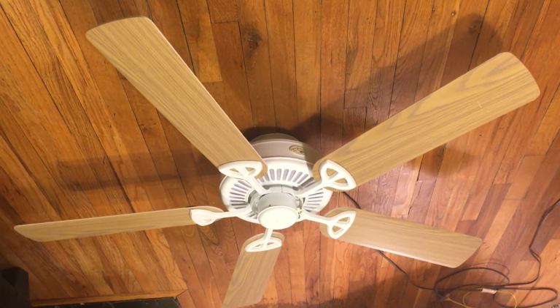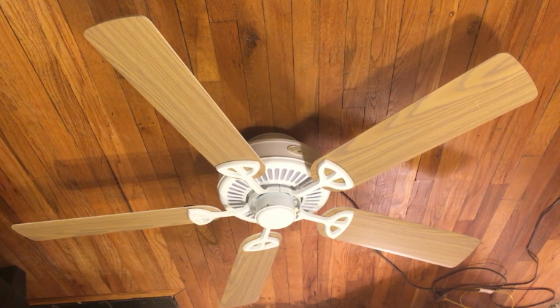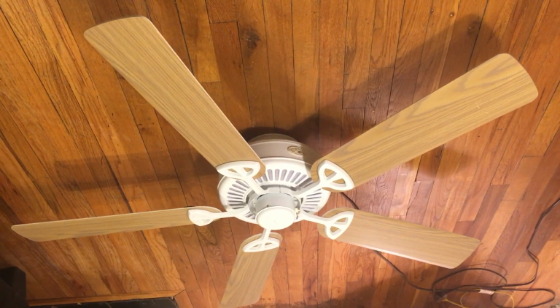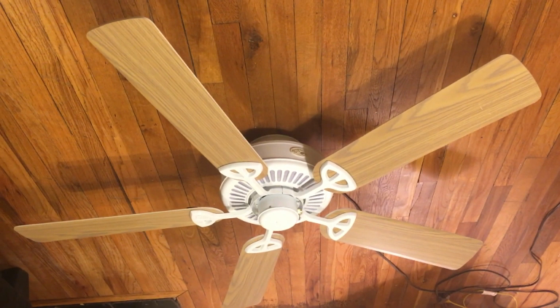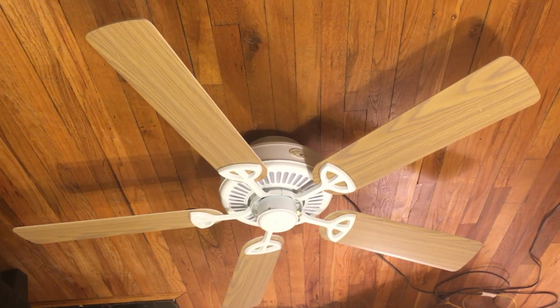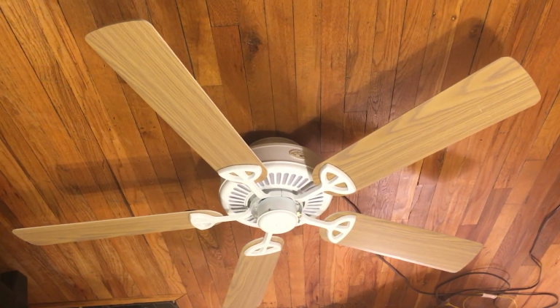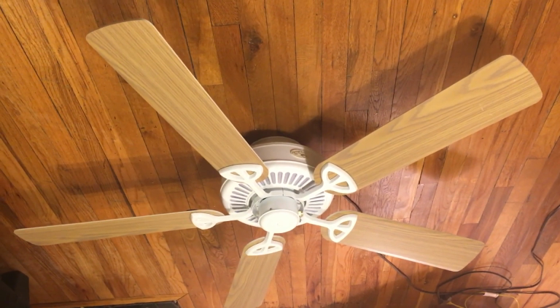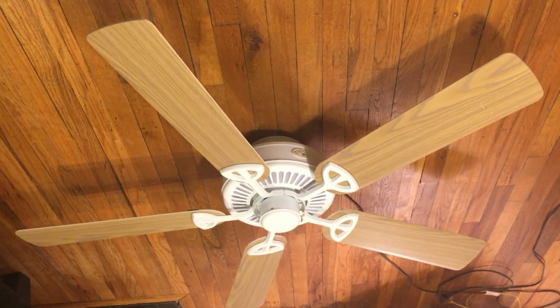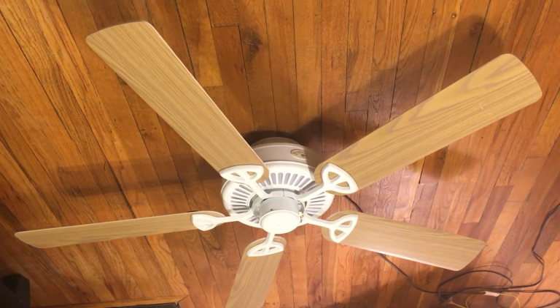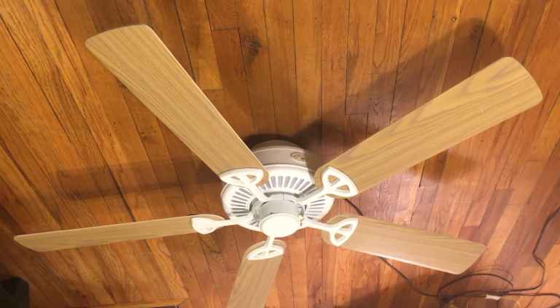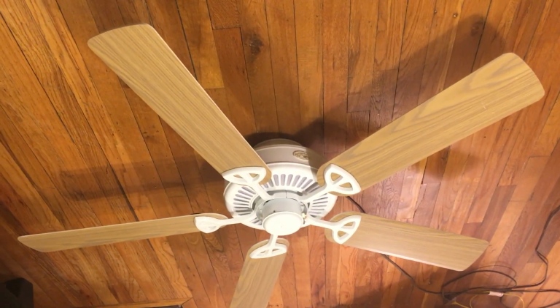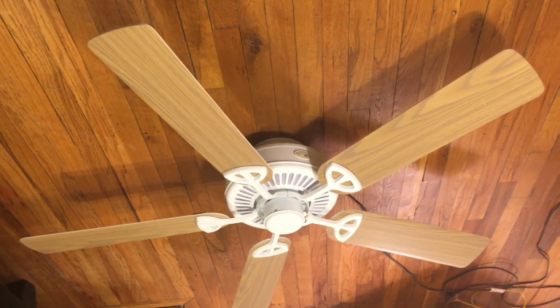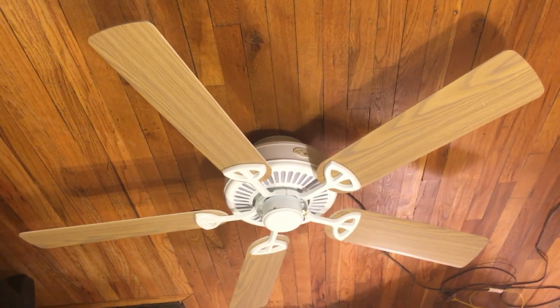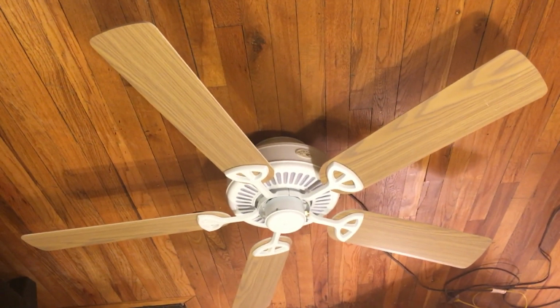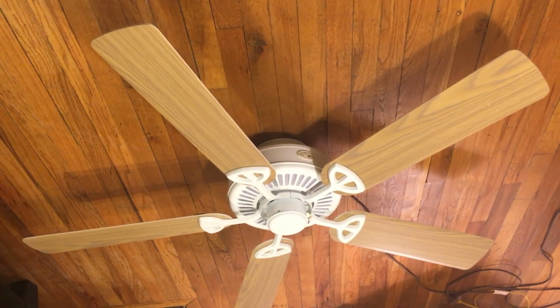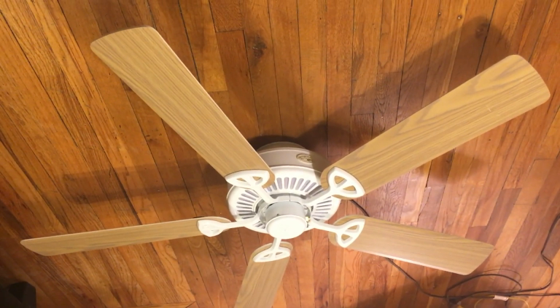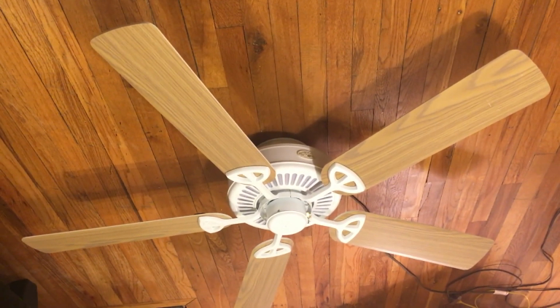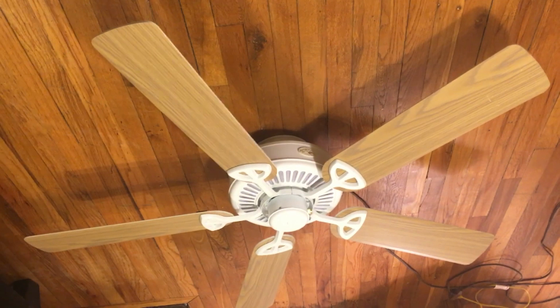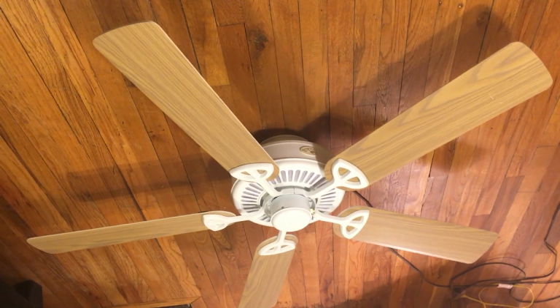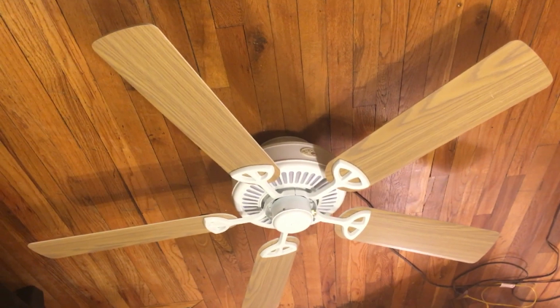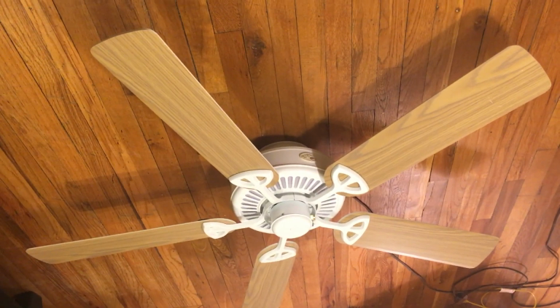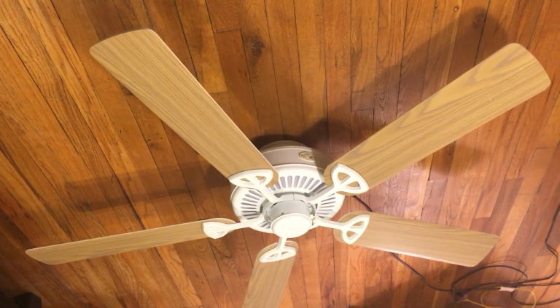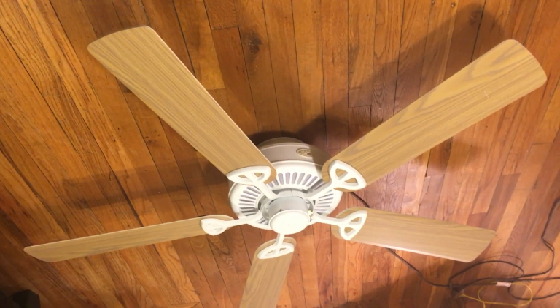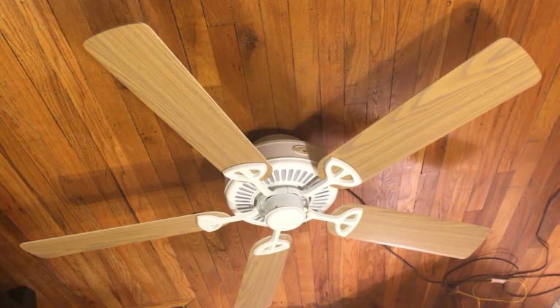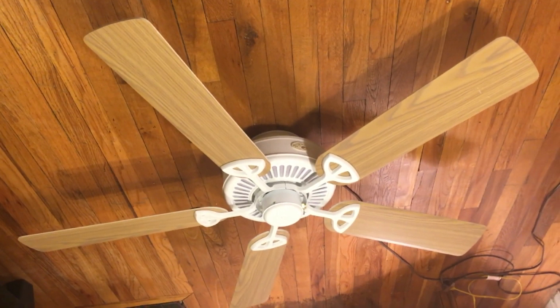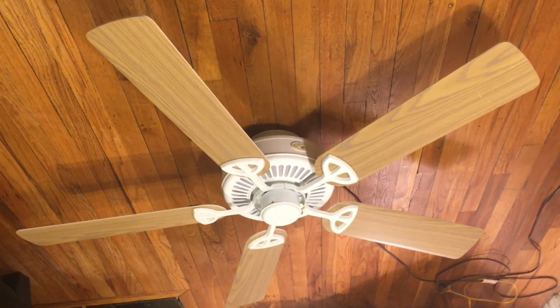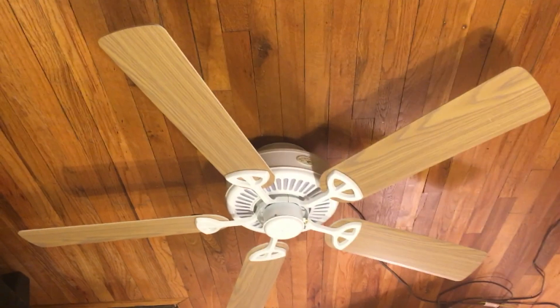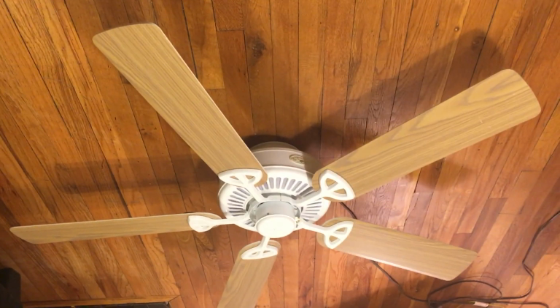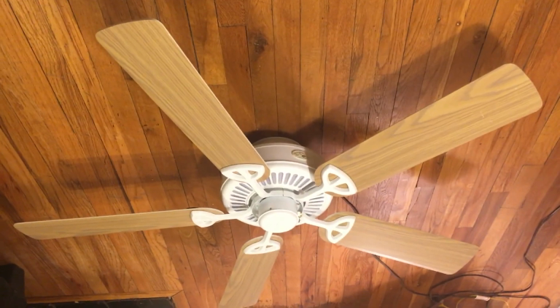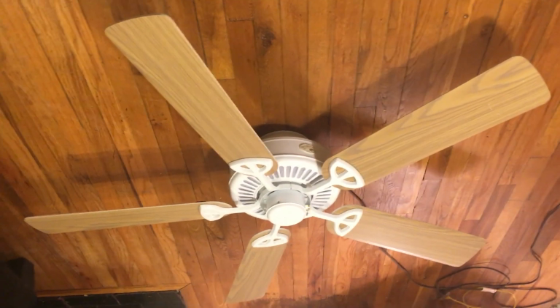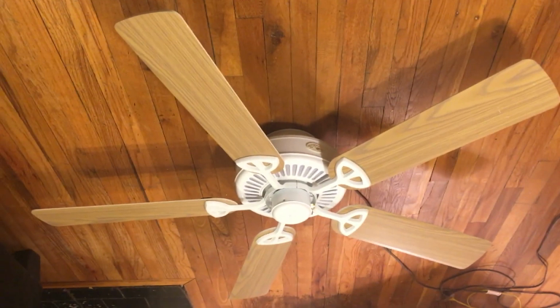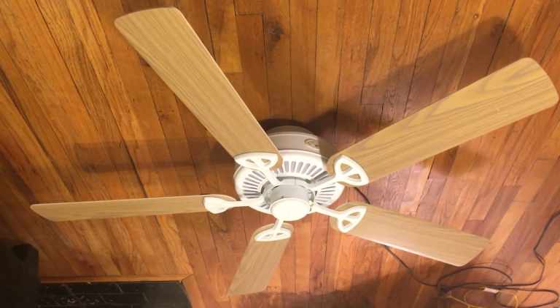The only downside is if you lose this piece, you have to find a replacement. It's not attached to the blade arm like the other quick connect blade arms are, so that's the only downside.